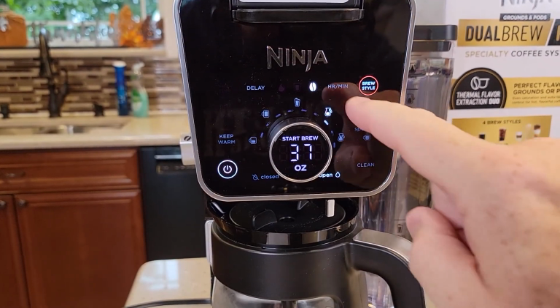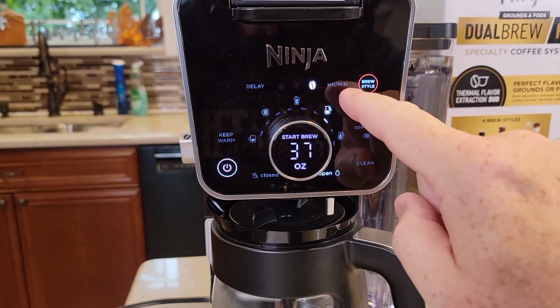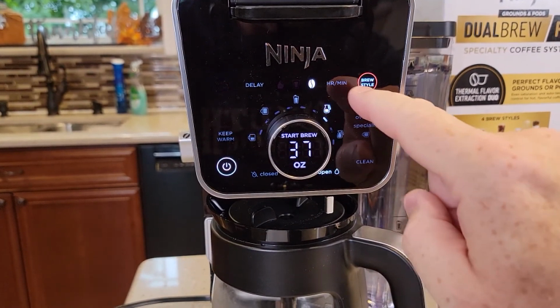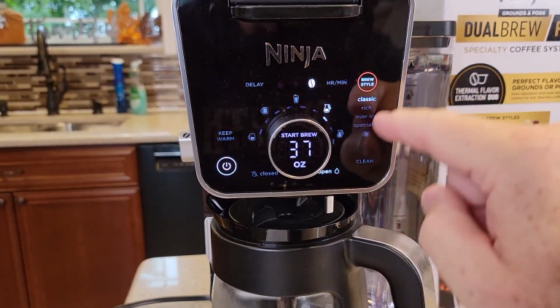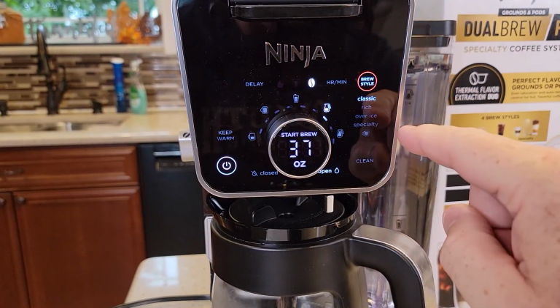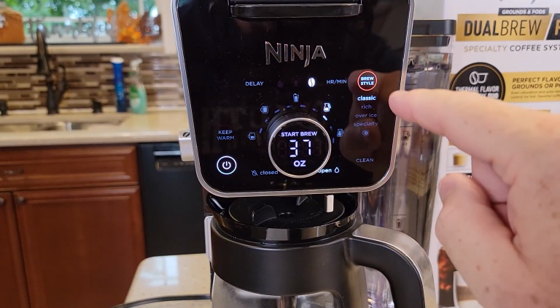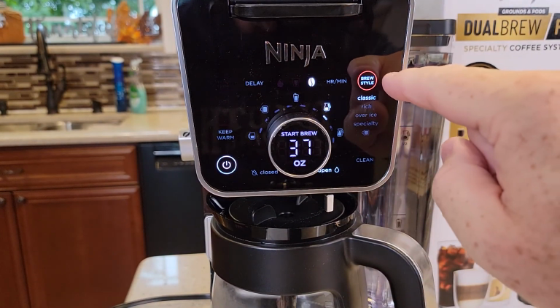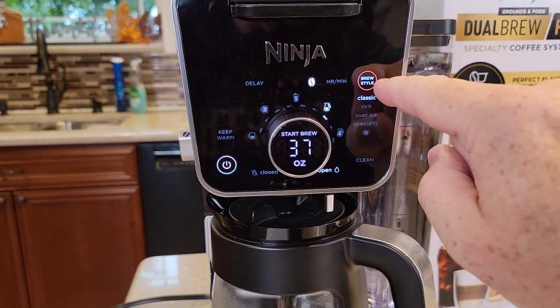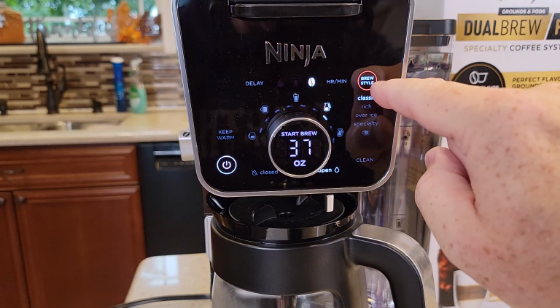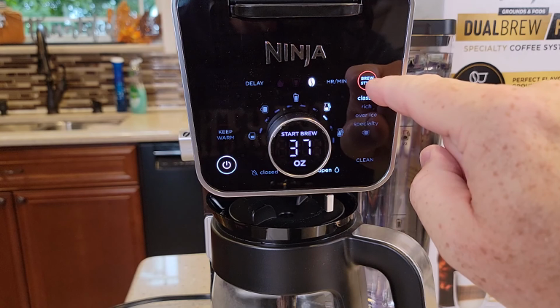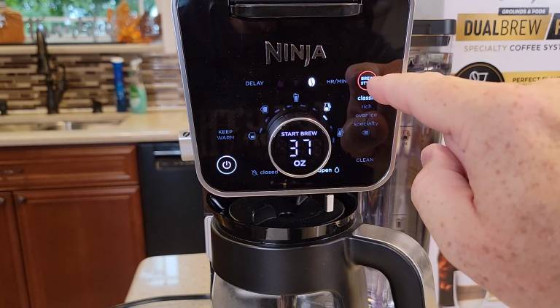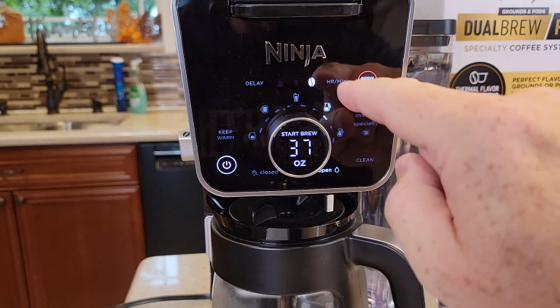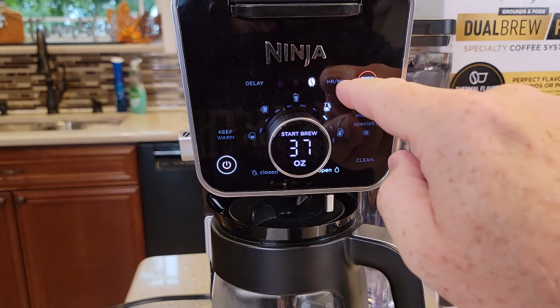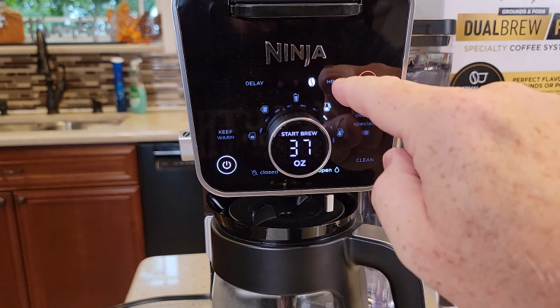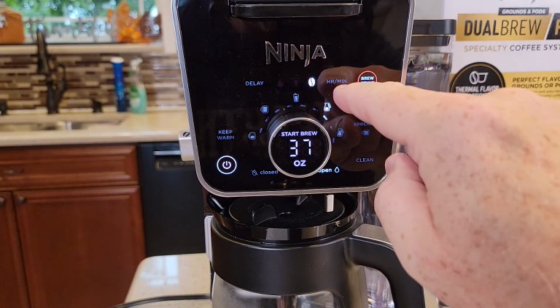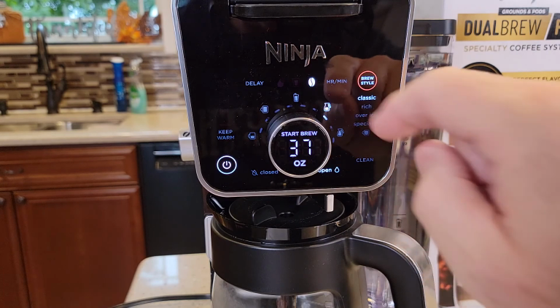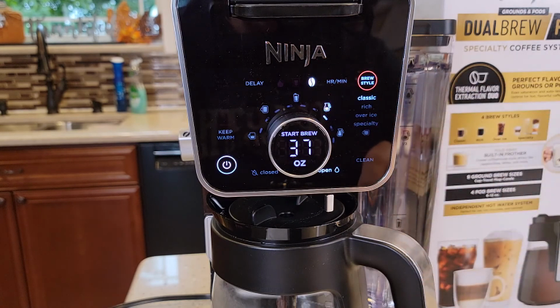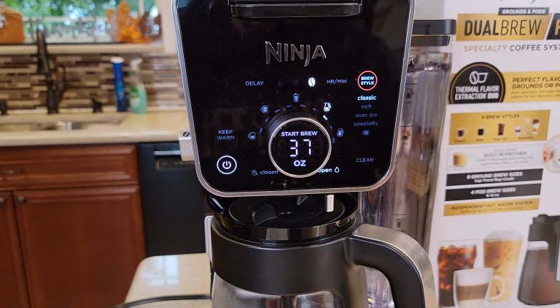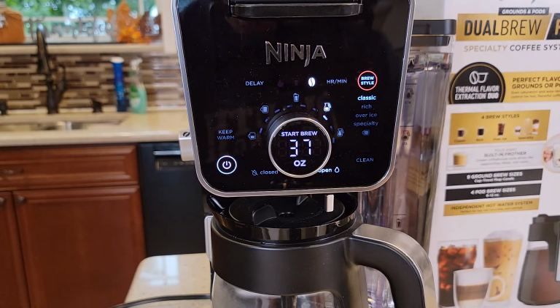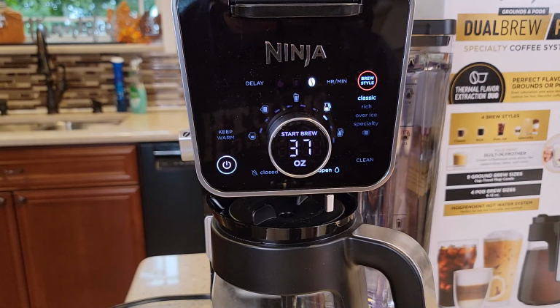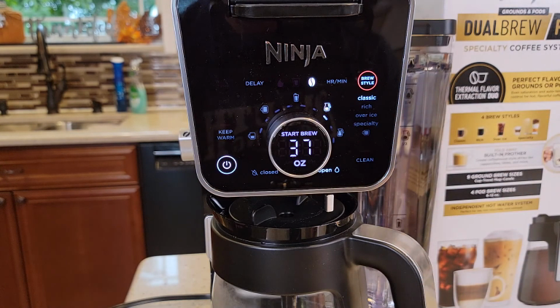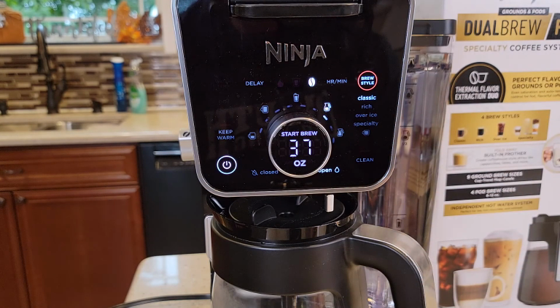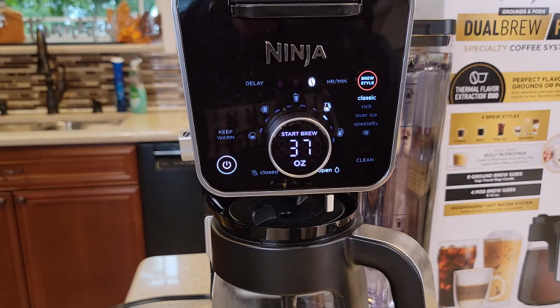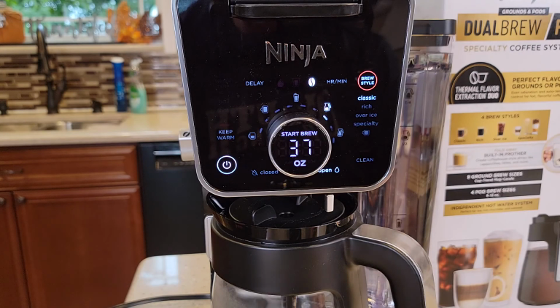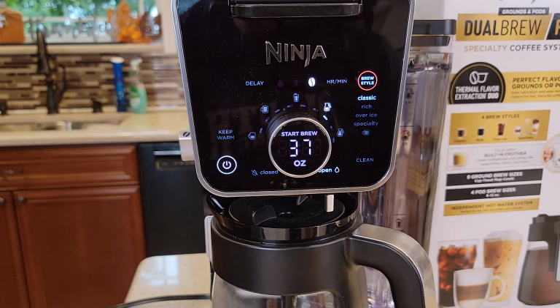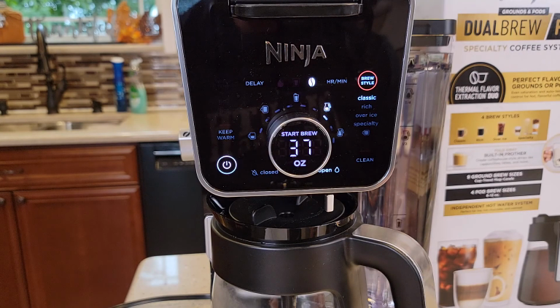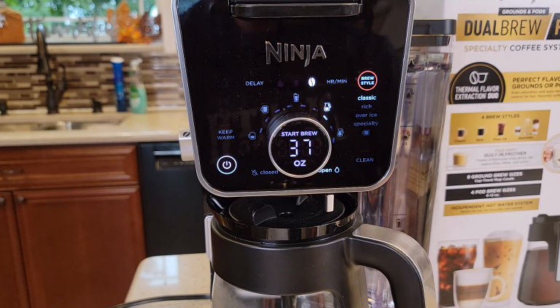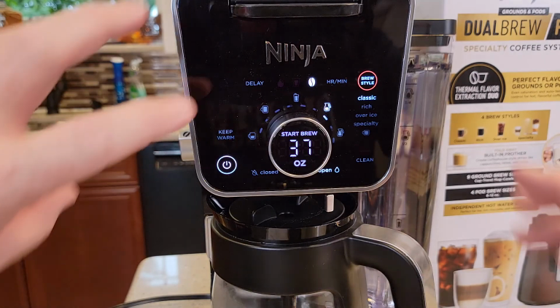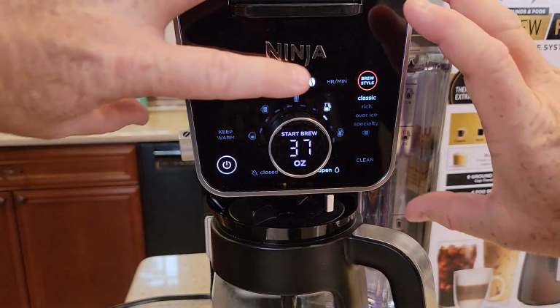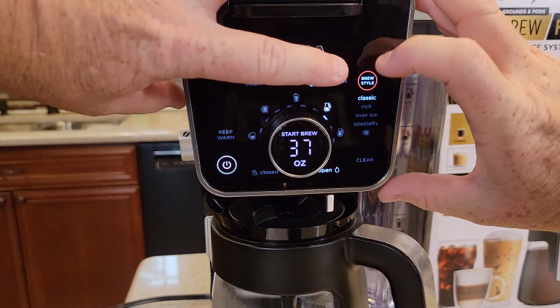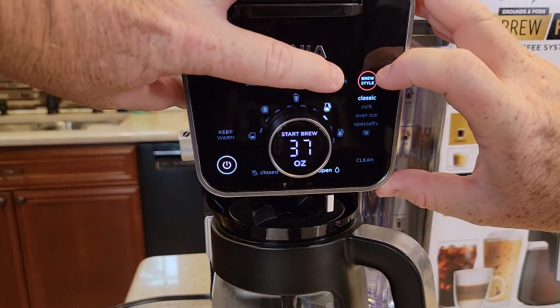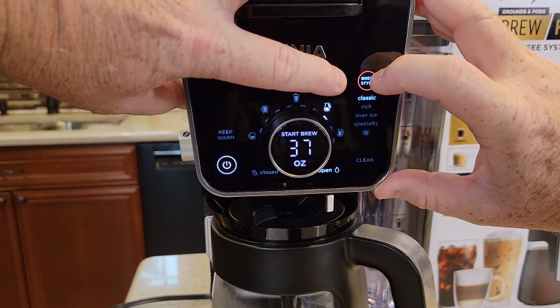There are two buttons on this touchscreen. You're going to press the brew style button — which is pretty obvious — and the hour/minute button right next to it. Press and hold those at the same time until you hear a confirmation sound.